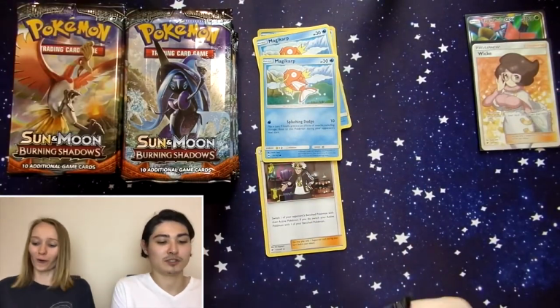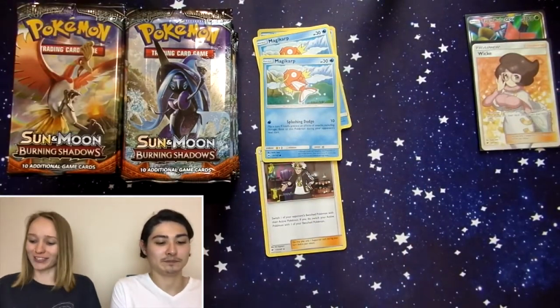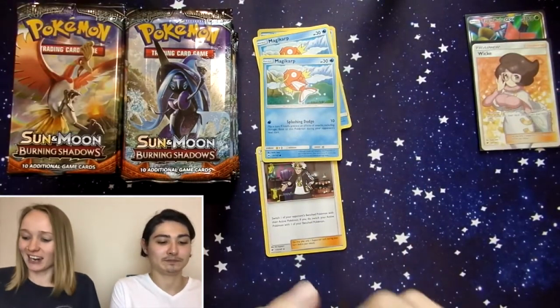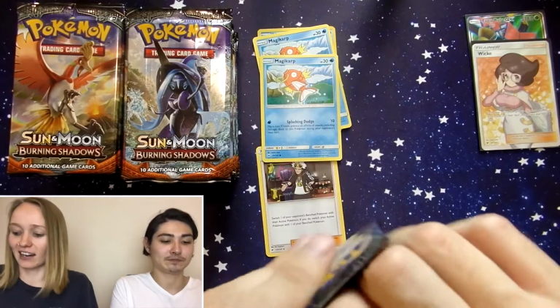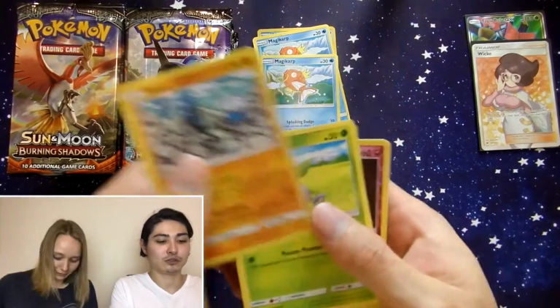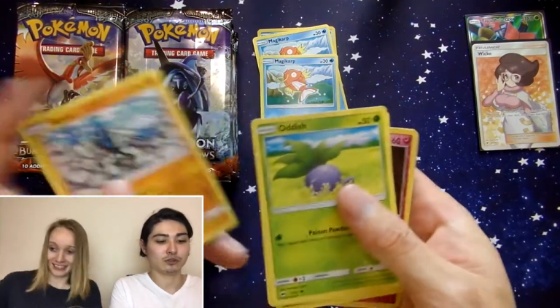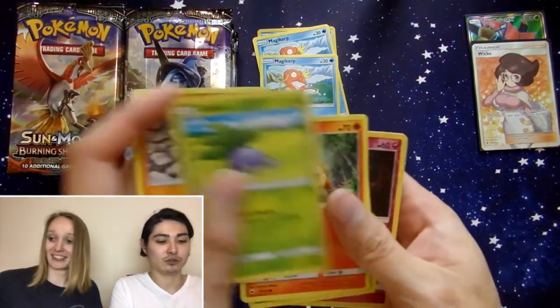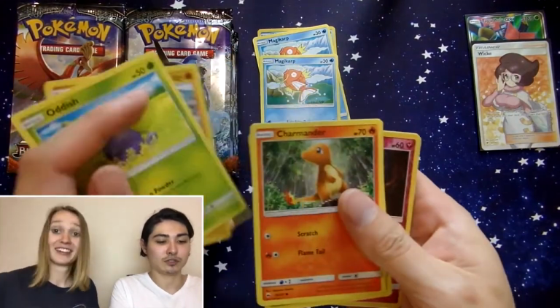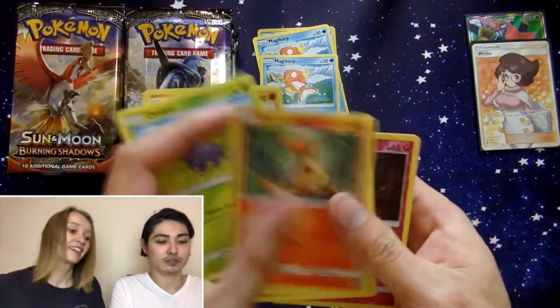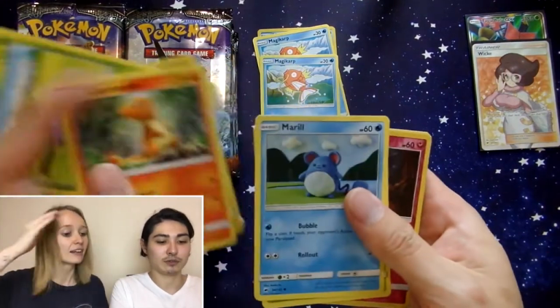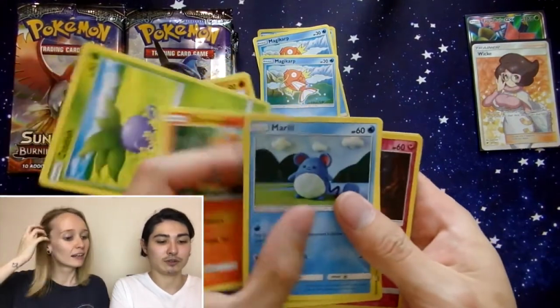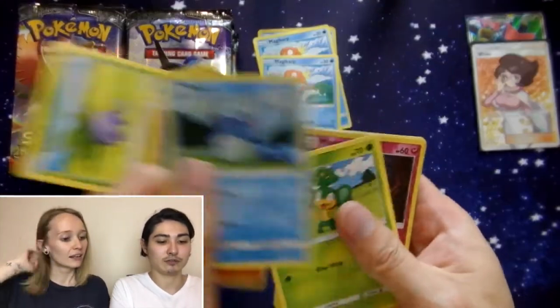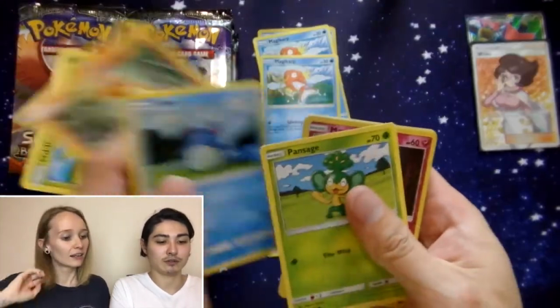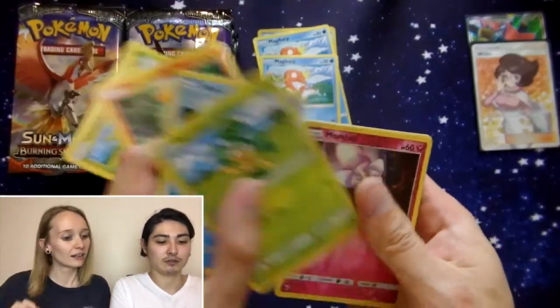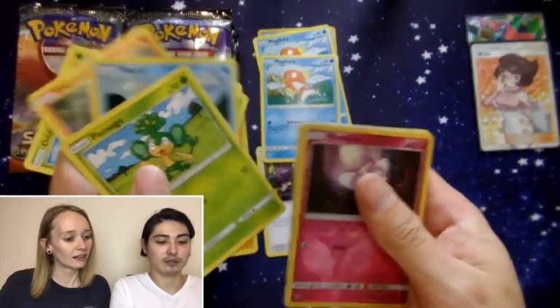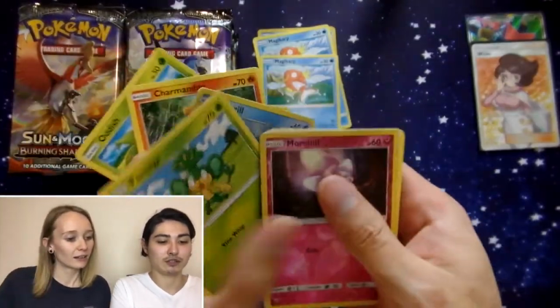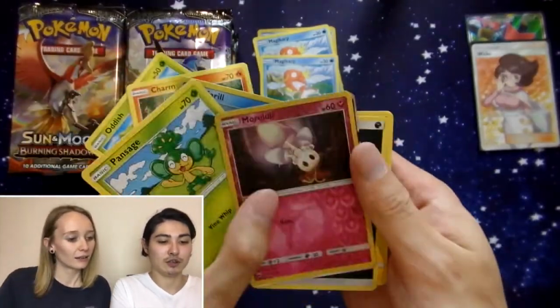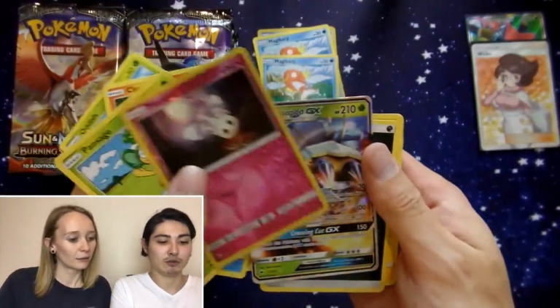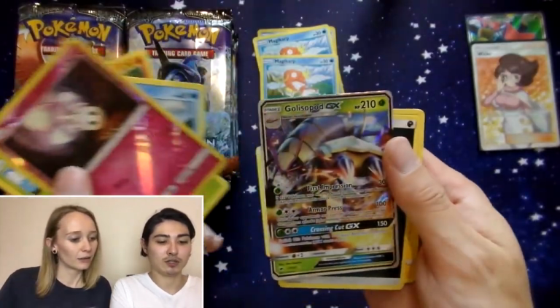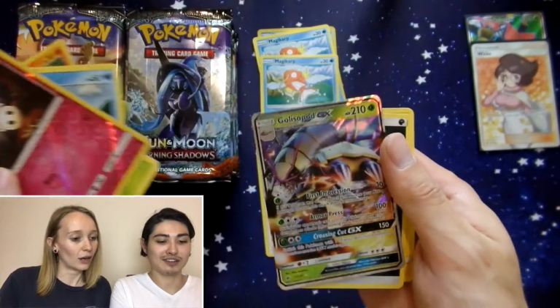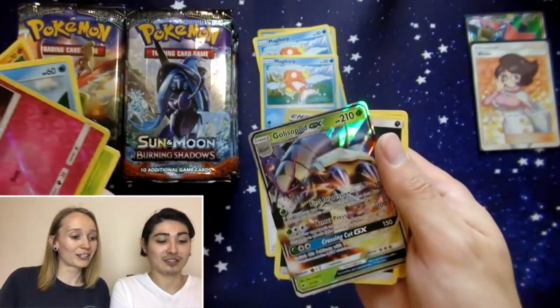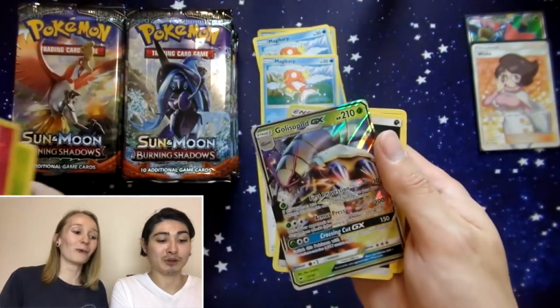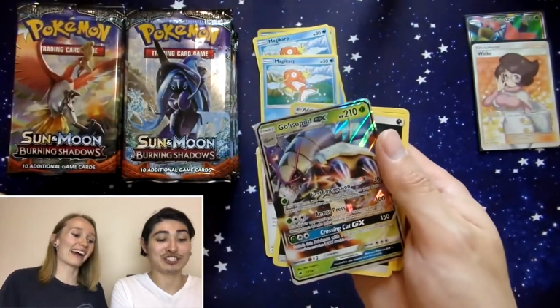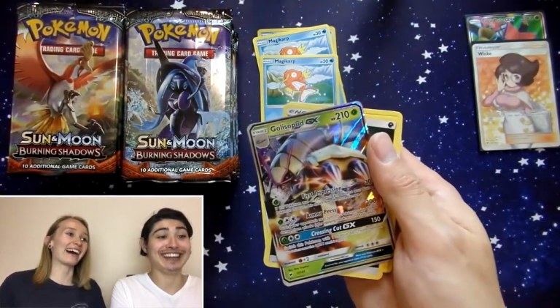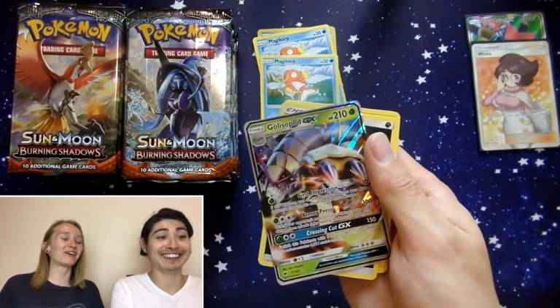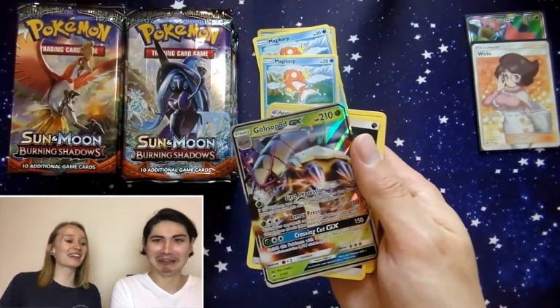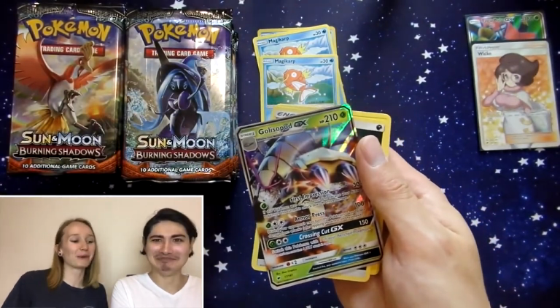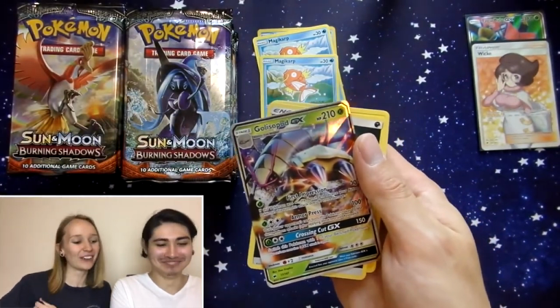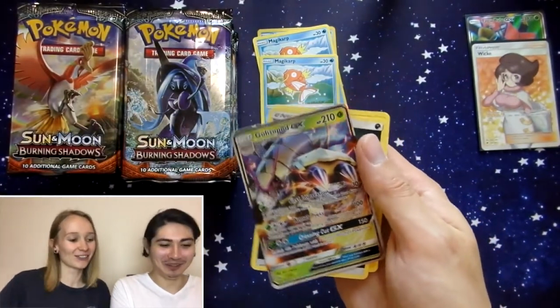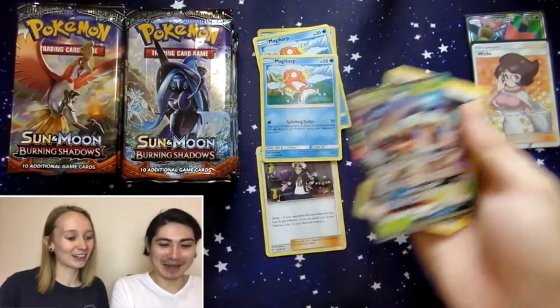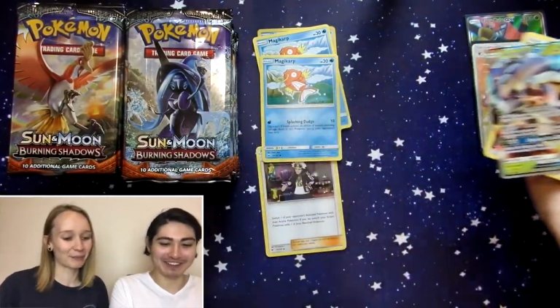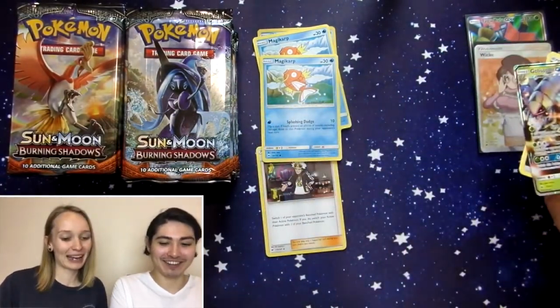Good start! Weavile, Charmander, Mawile, Pansage, Morelull, and a Golisopod GX! These pulls — what is happening right now?